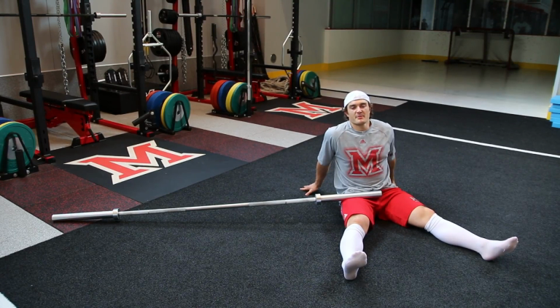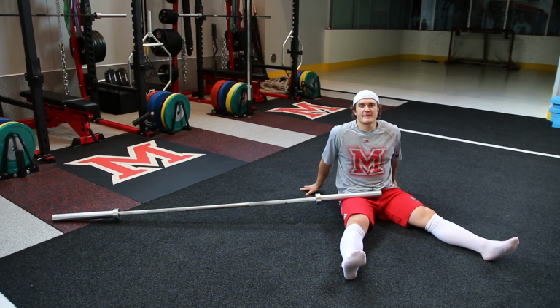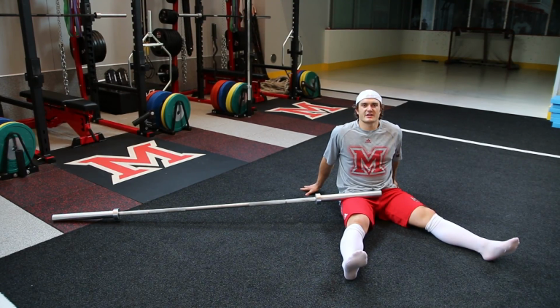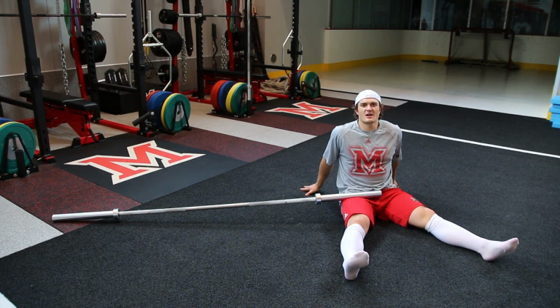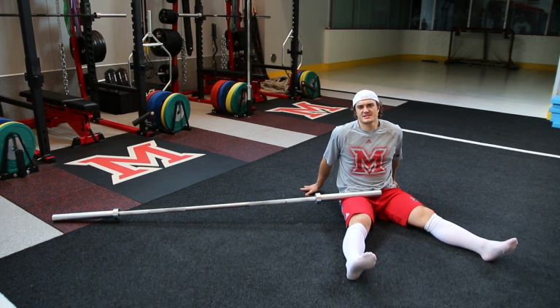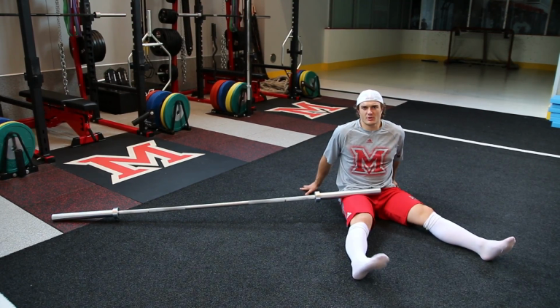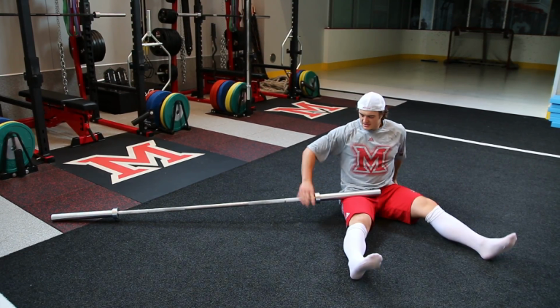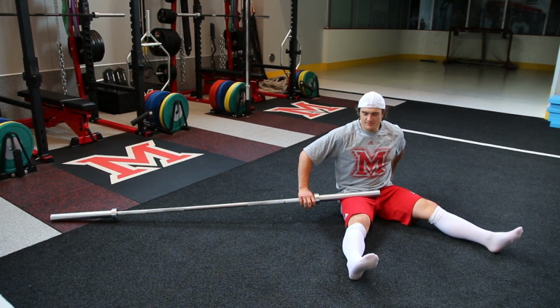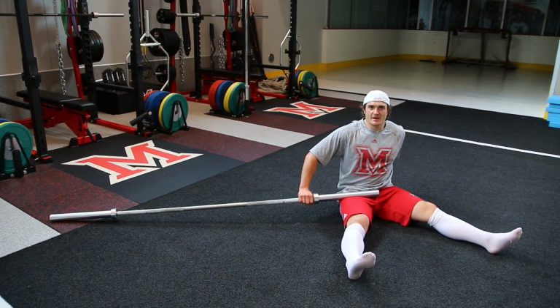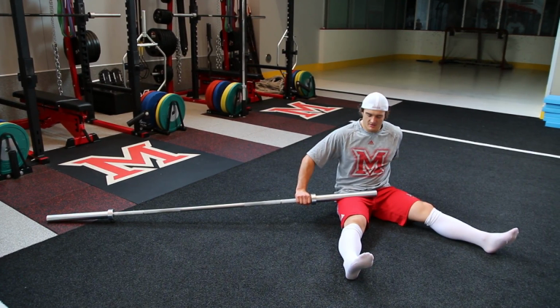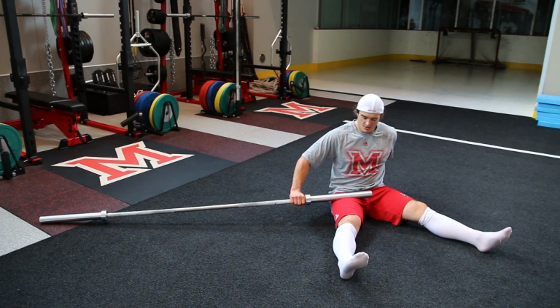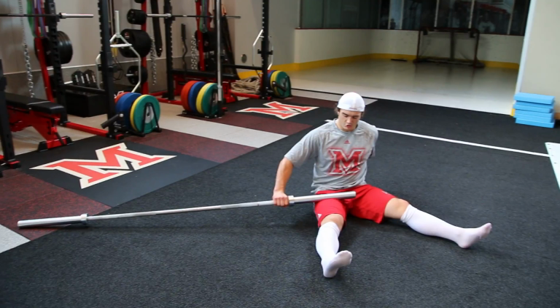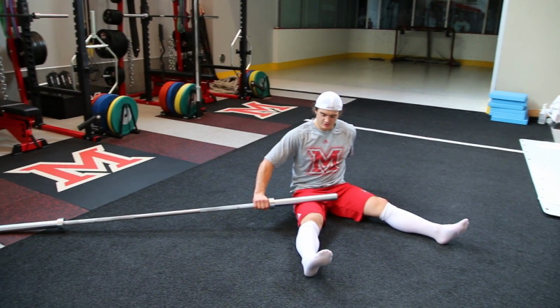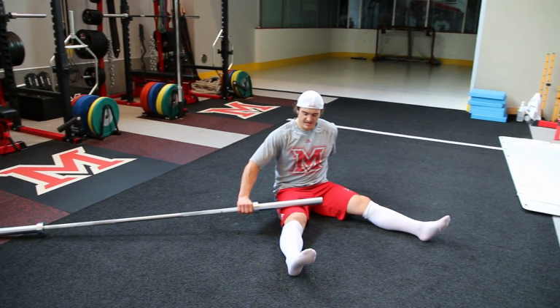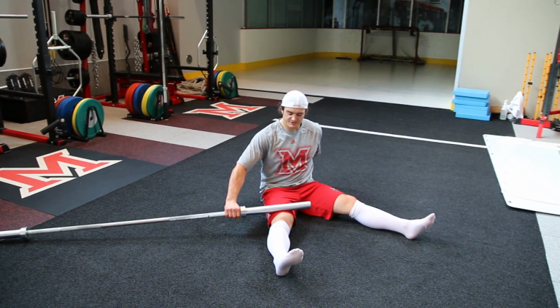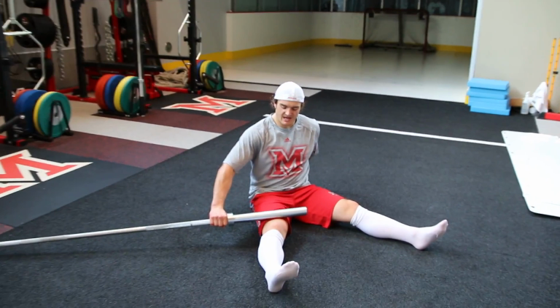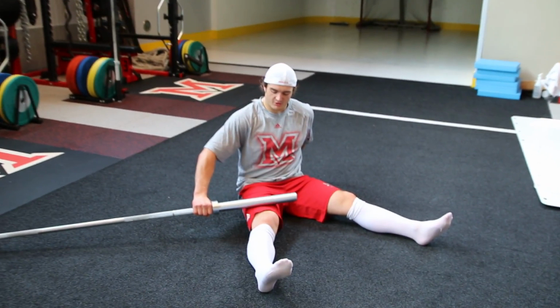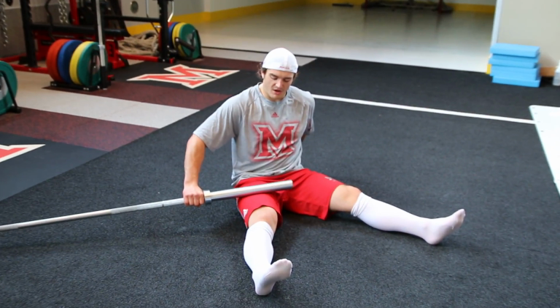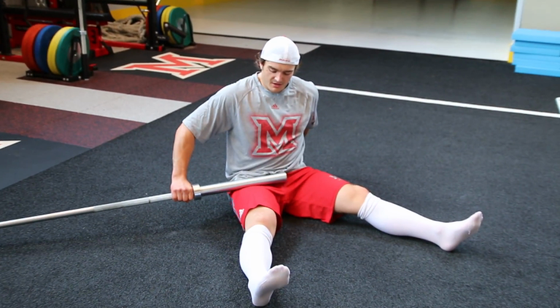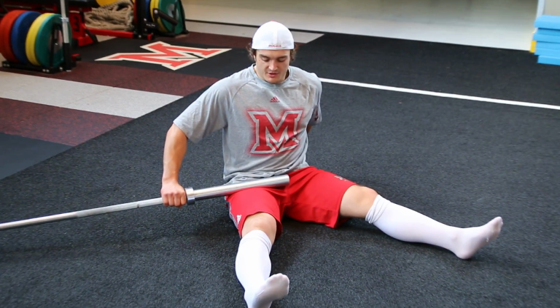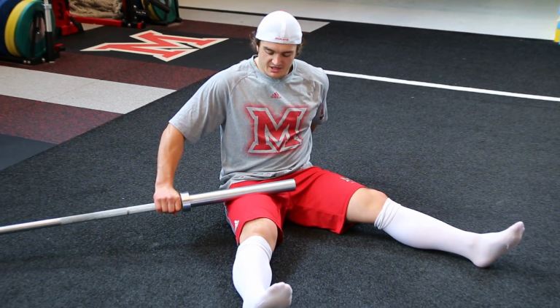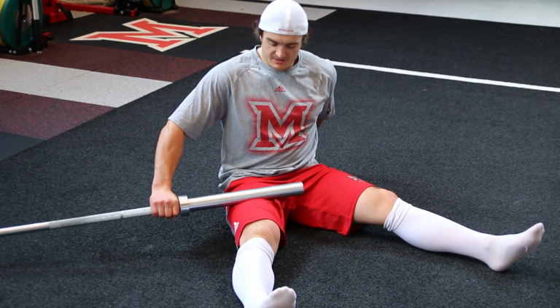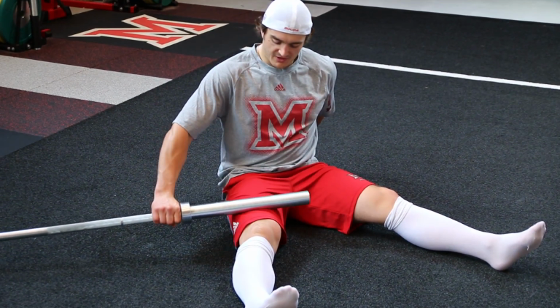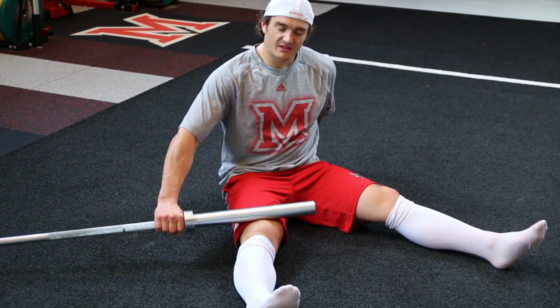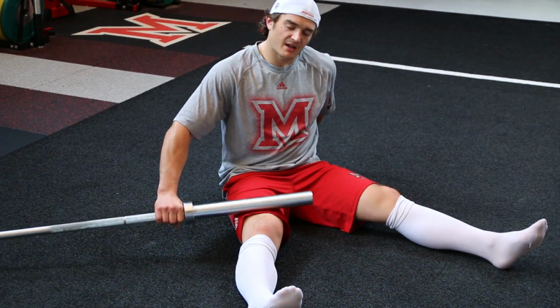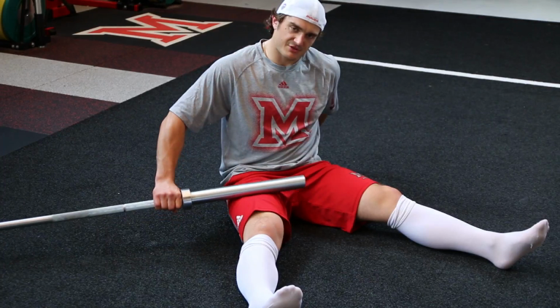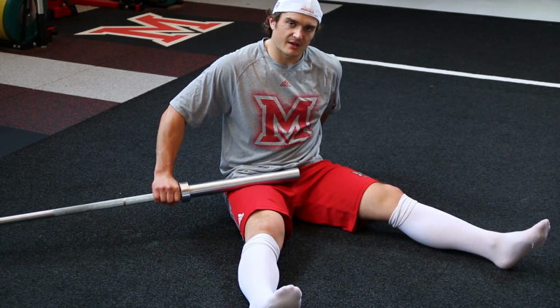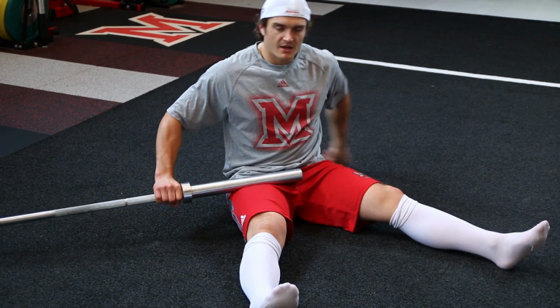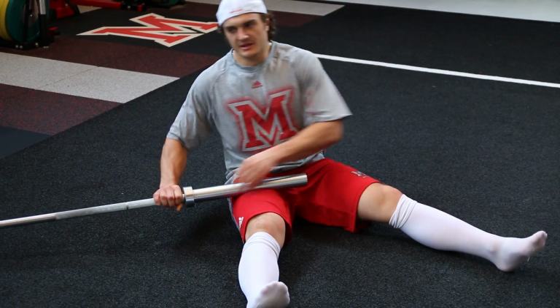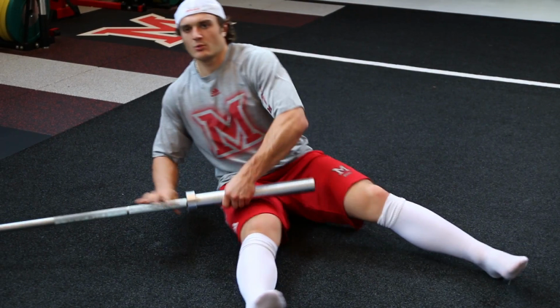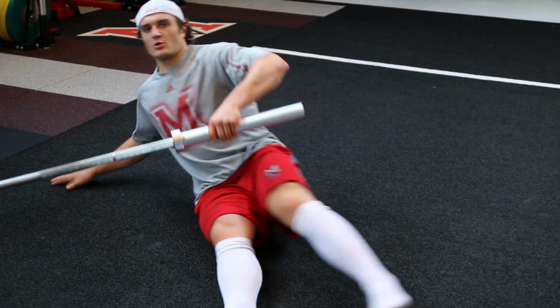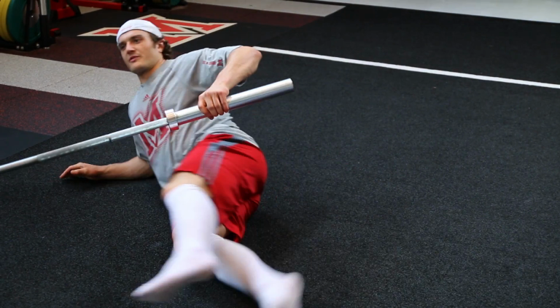Barbell hamstring and quad — very simple. Taking a barbell and rolling it over the hamstring and the quad. The quad is obviously the front of the leg, with the hamstring felt when we roll over the back.